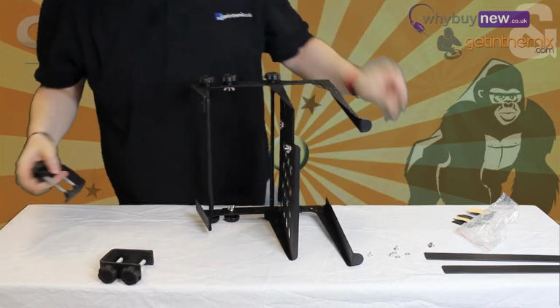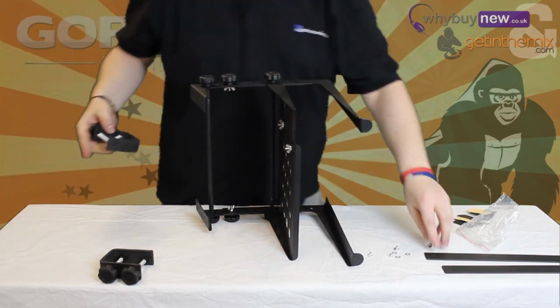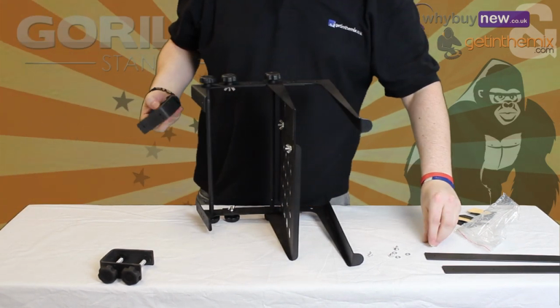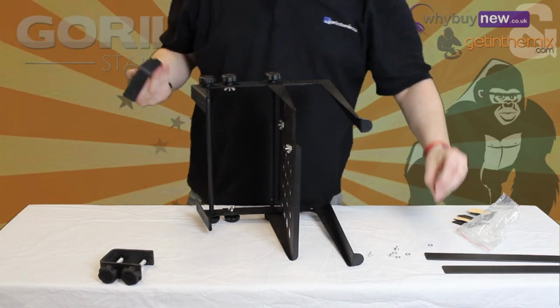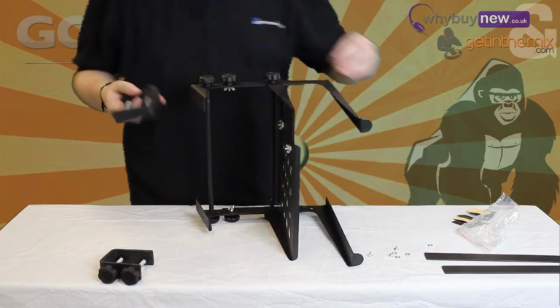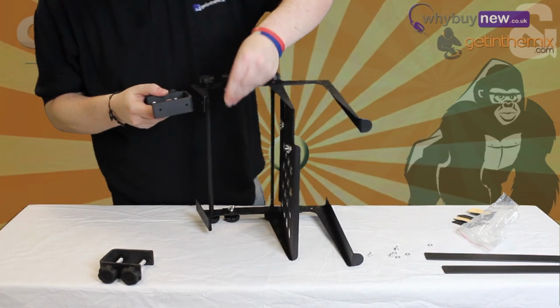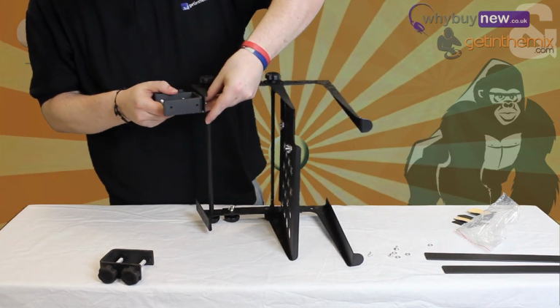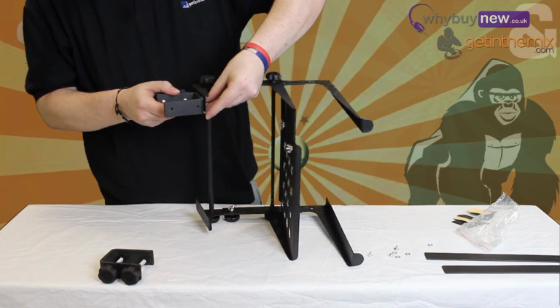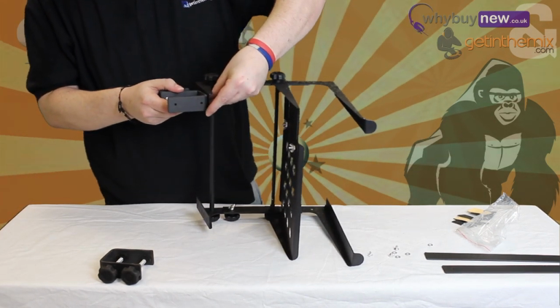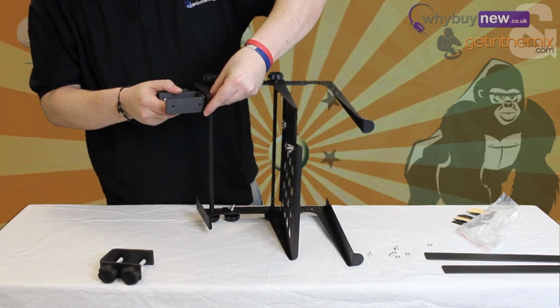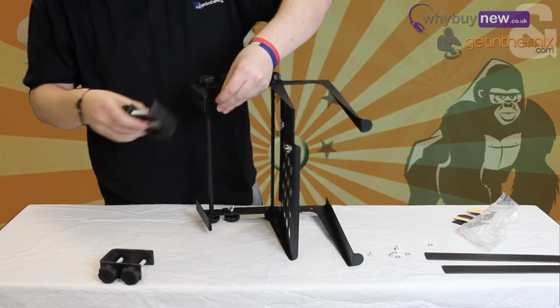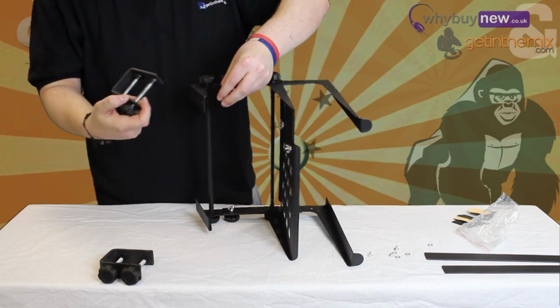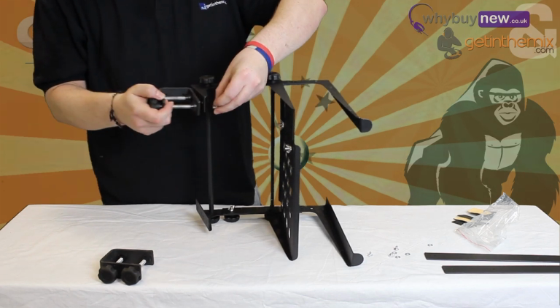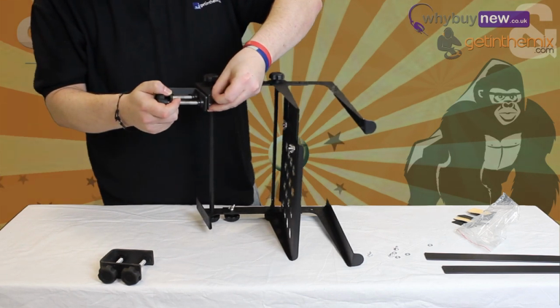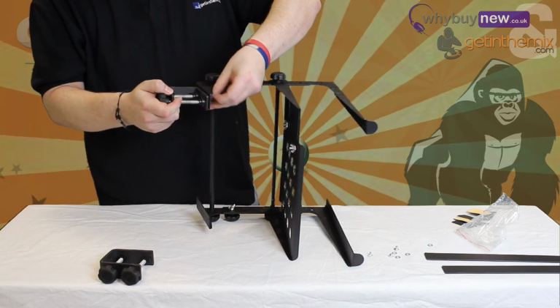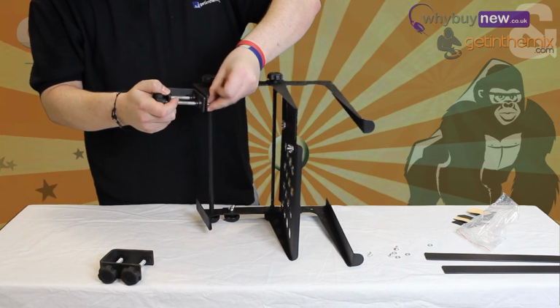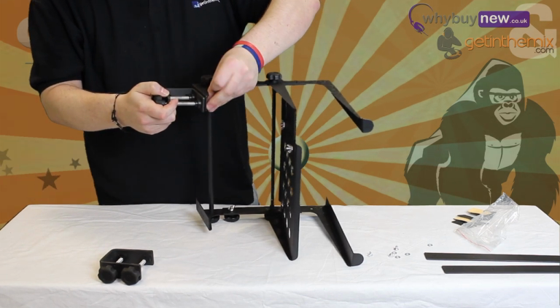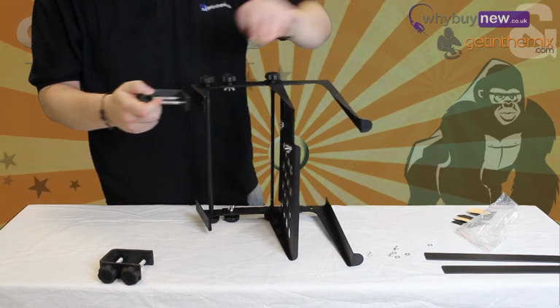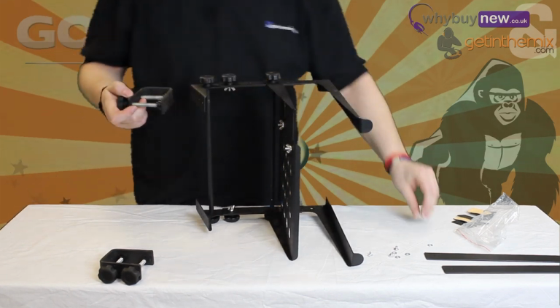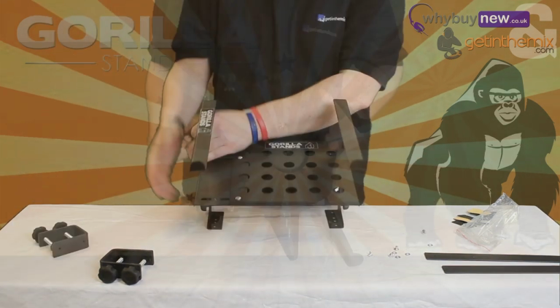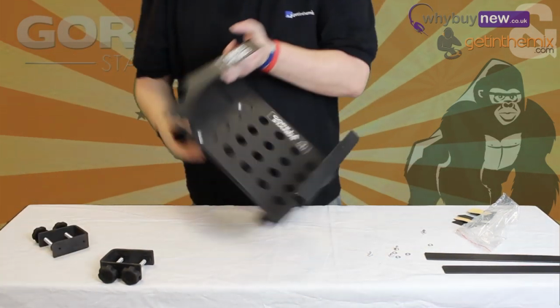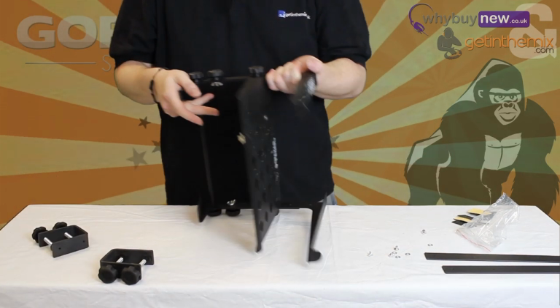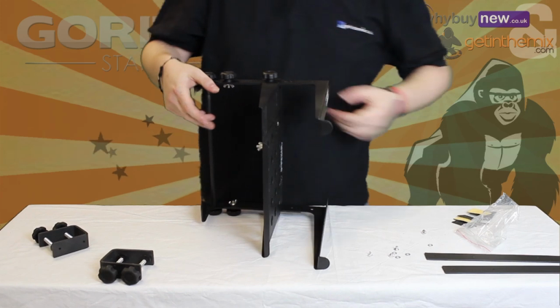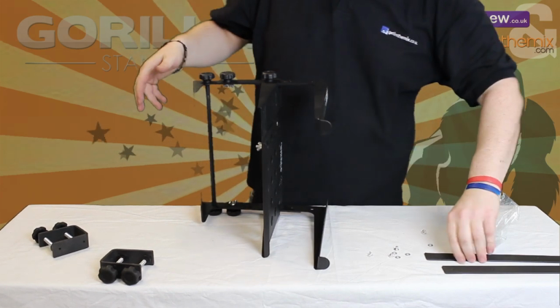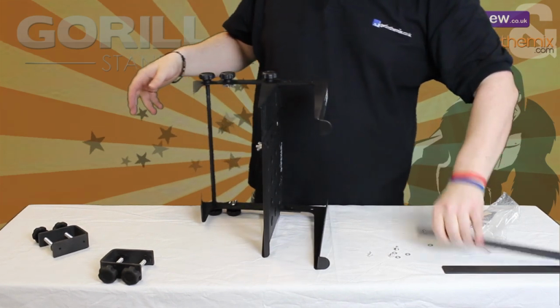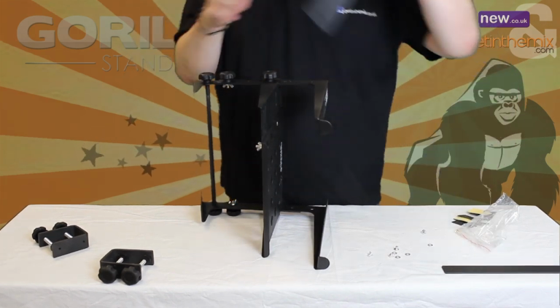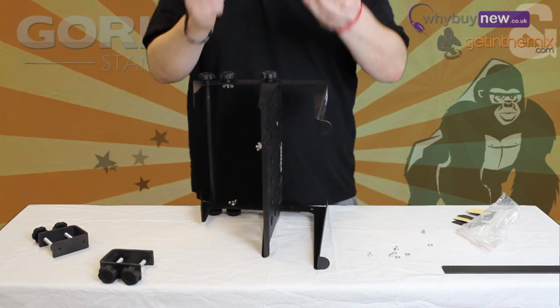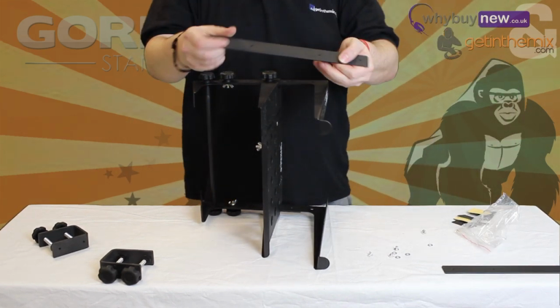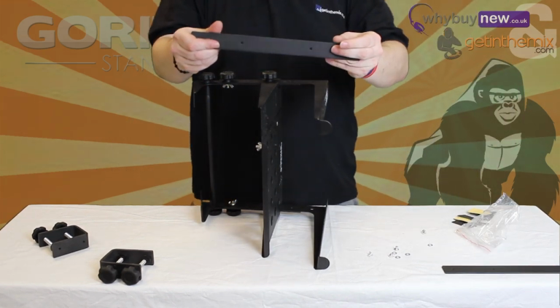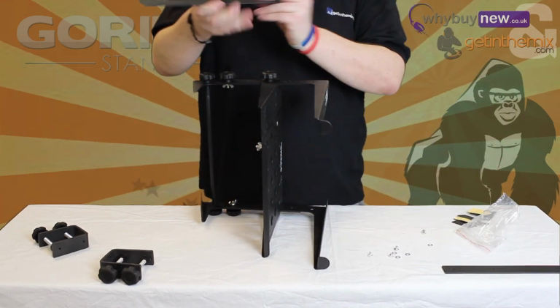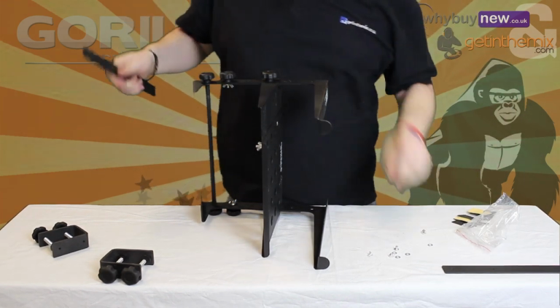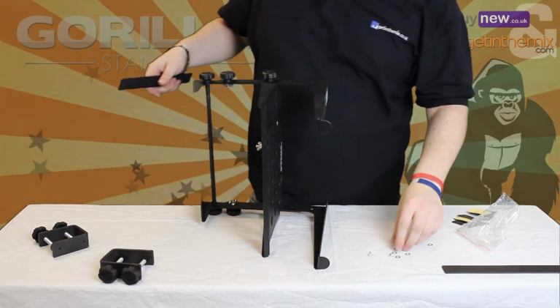Finally, it's time to attach the feet or clamps. The clamps simply screw to the base of the legs and can be attached in two positions, allowing the stand to be clamped to vertical or horizontal surfaces. In this video, we will be attaching the long feet though.